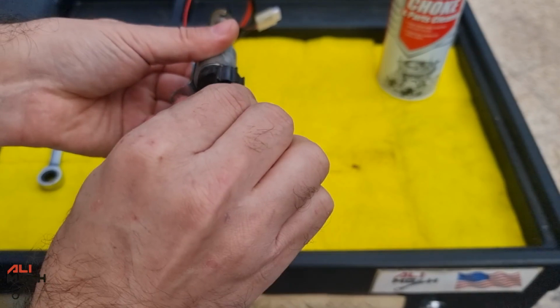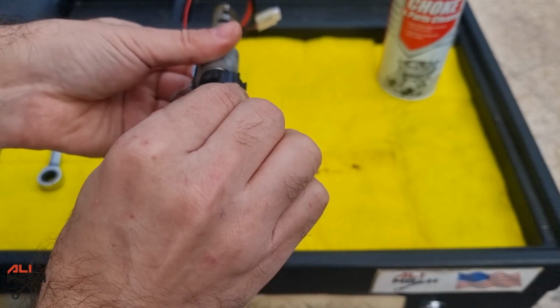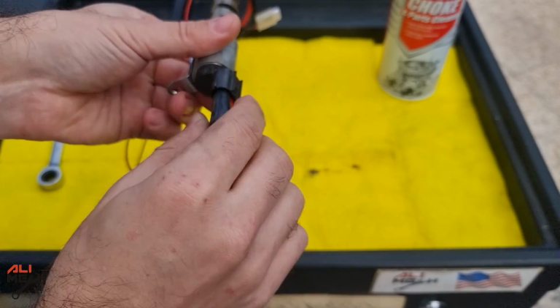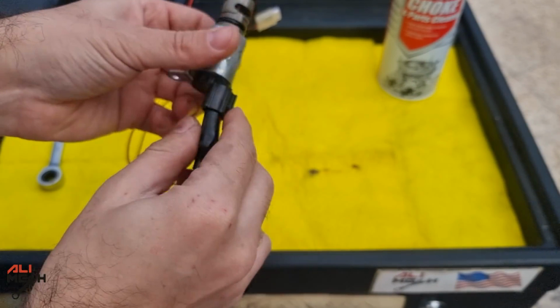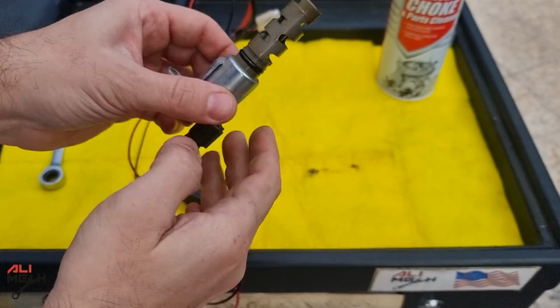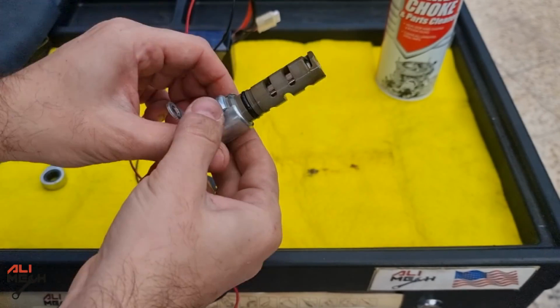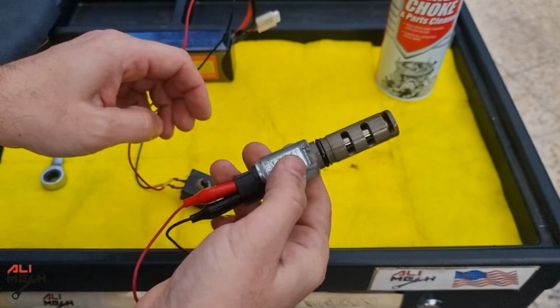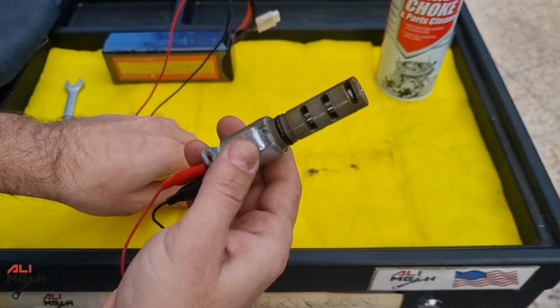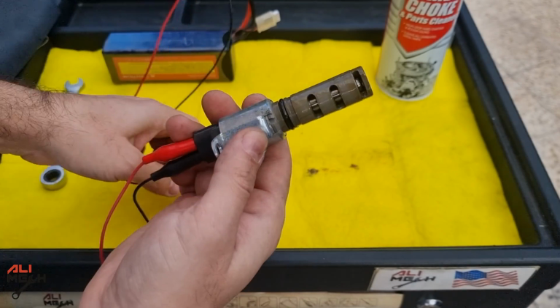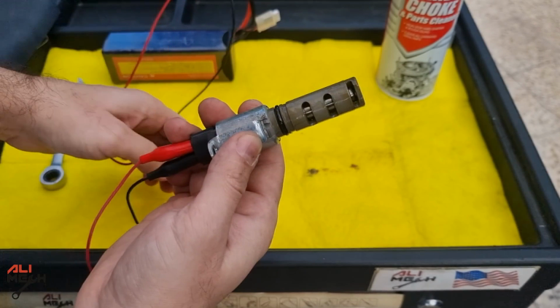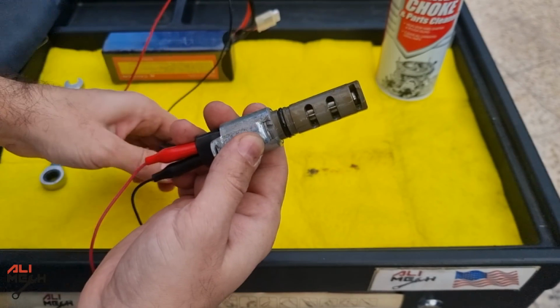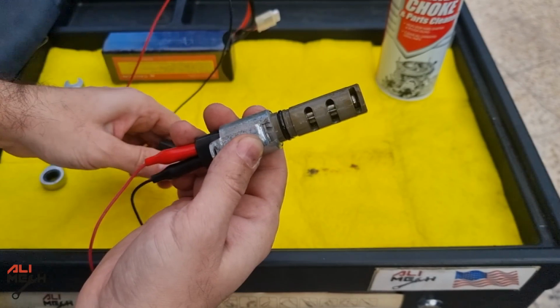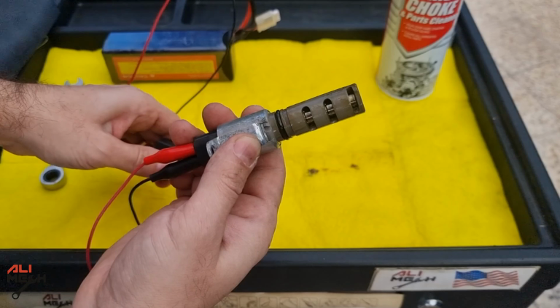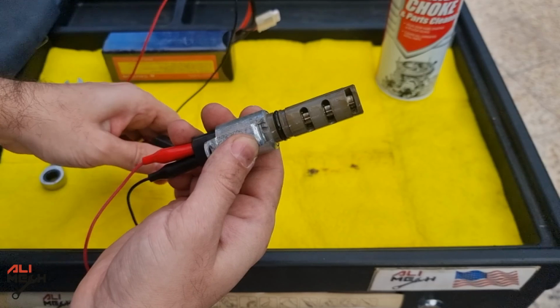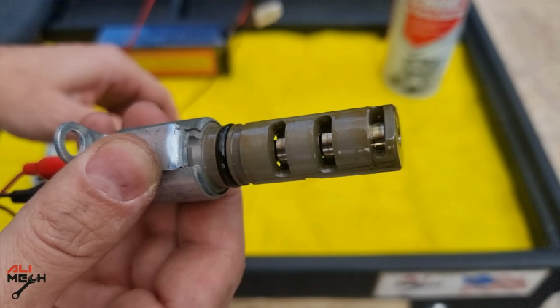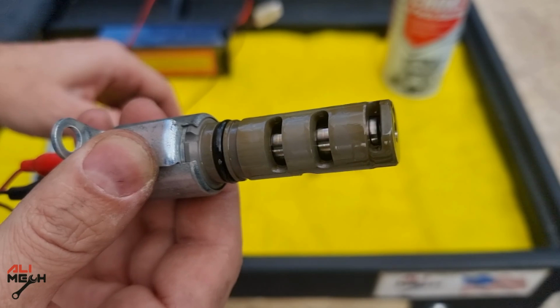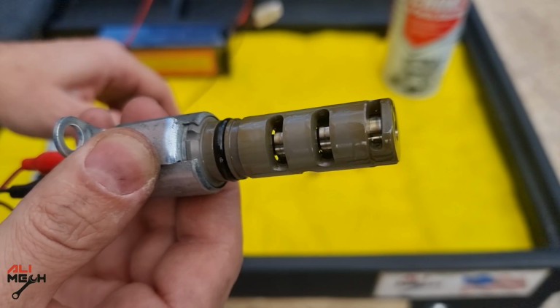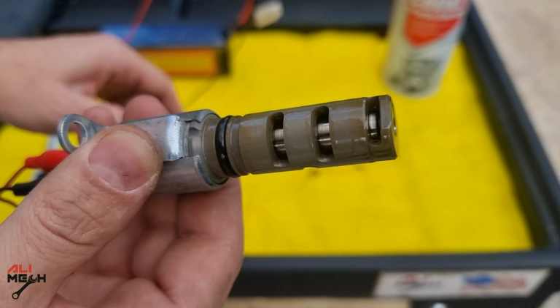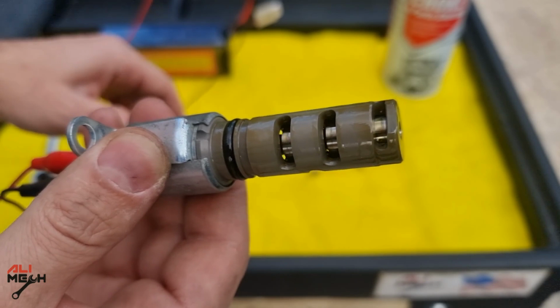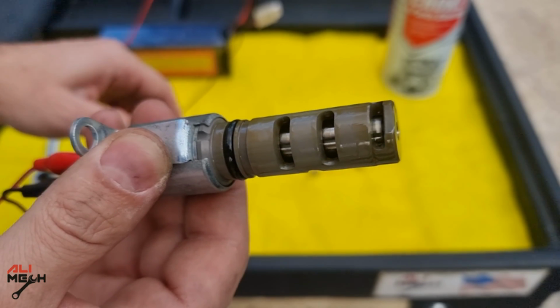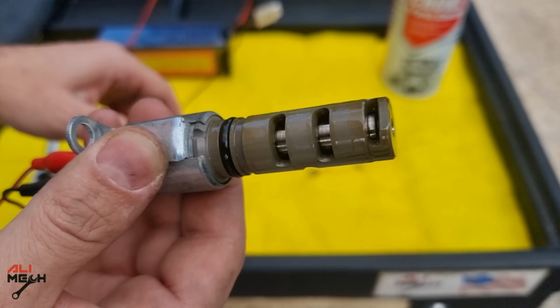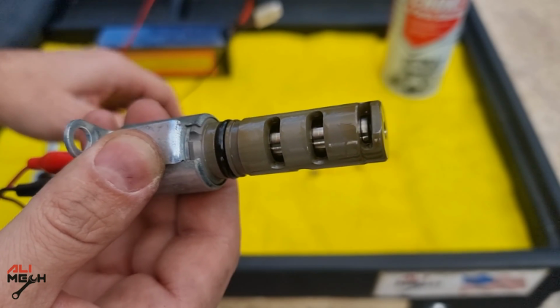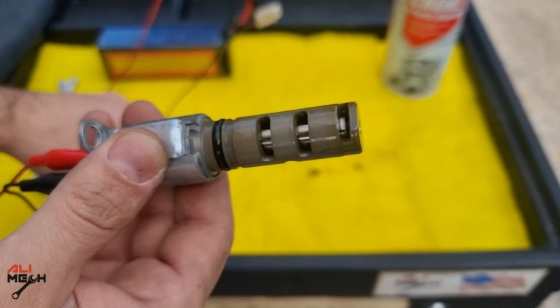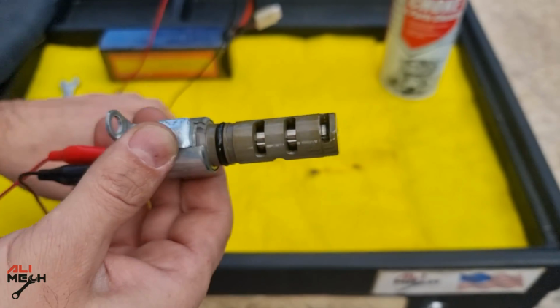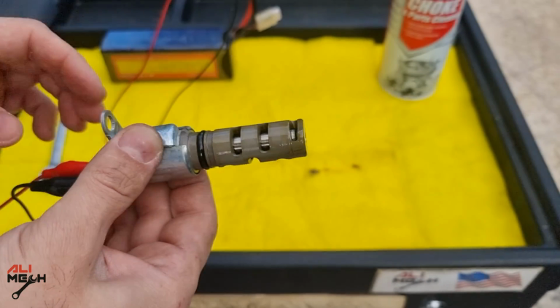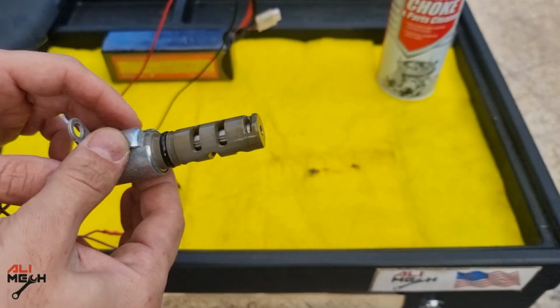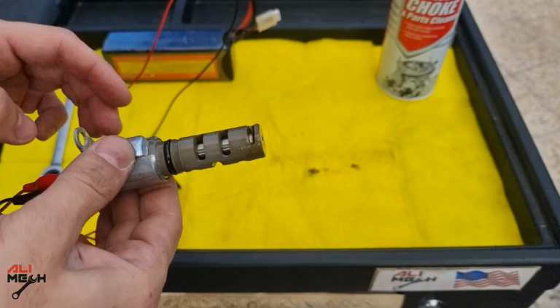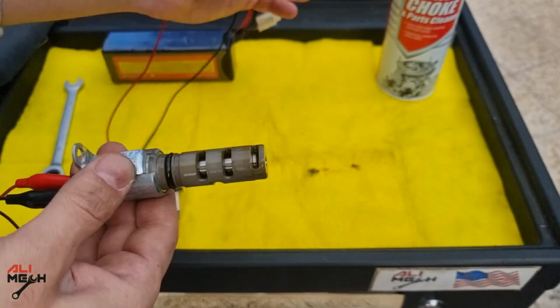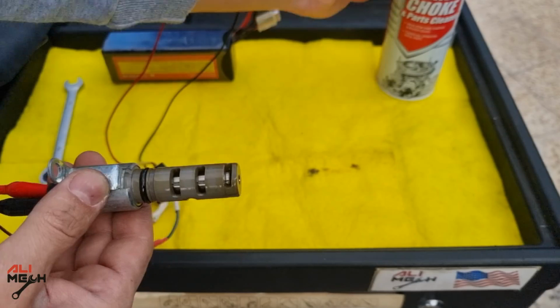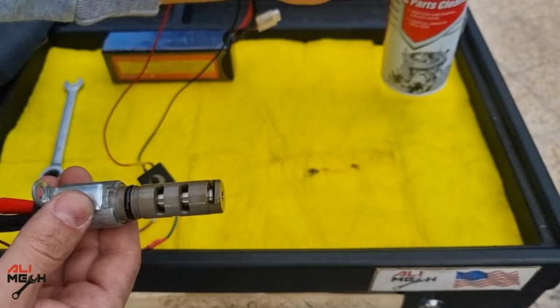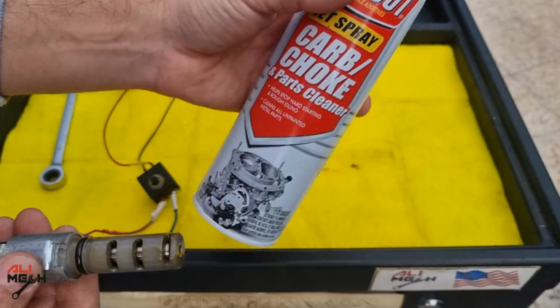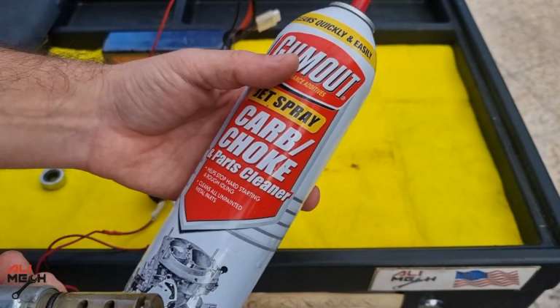It doesn't matter which one is positive or negative — it's a coil and it will work both ways. If the solenoid works, it's fine. So we're just going to clean it with a choke cleaner, and also open the solenoid as we spray the choke cleaner.